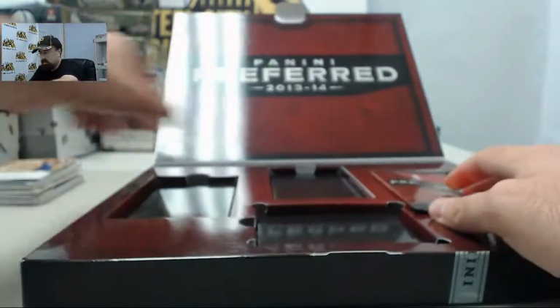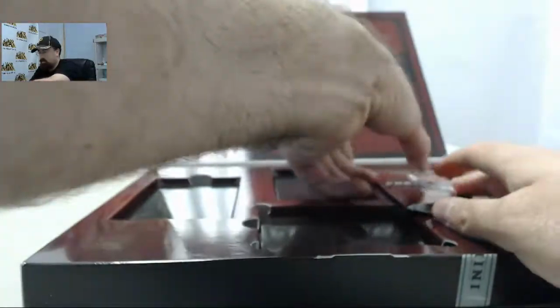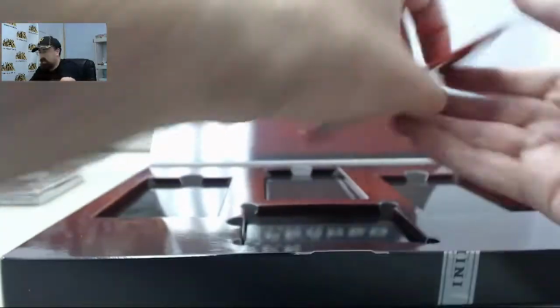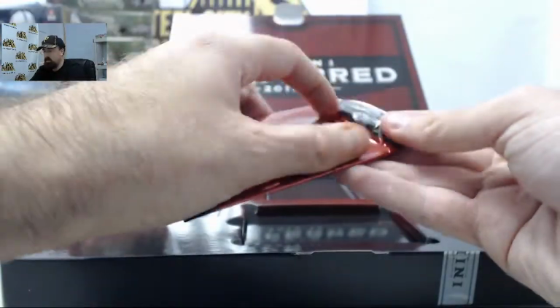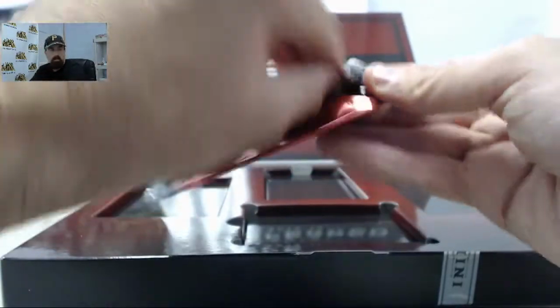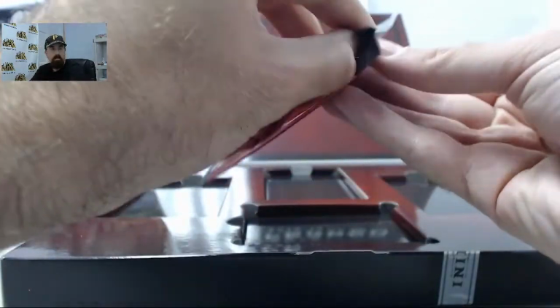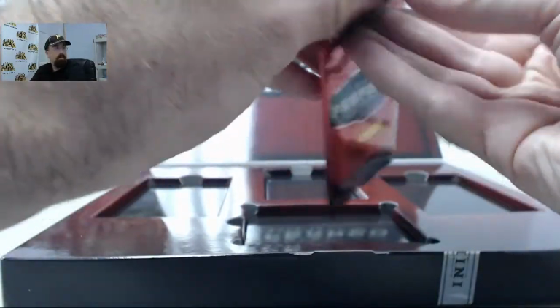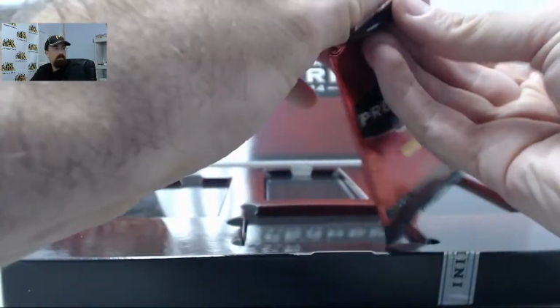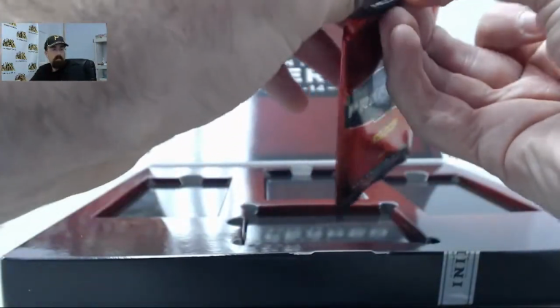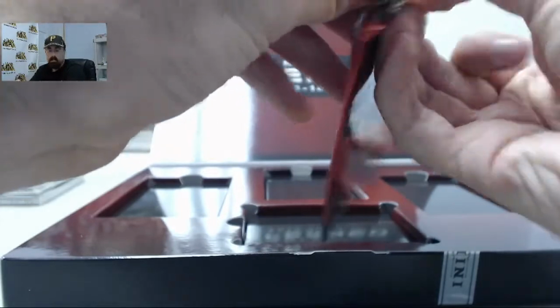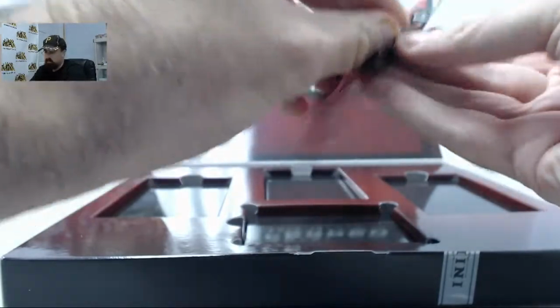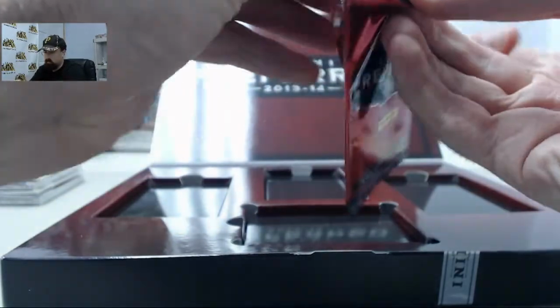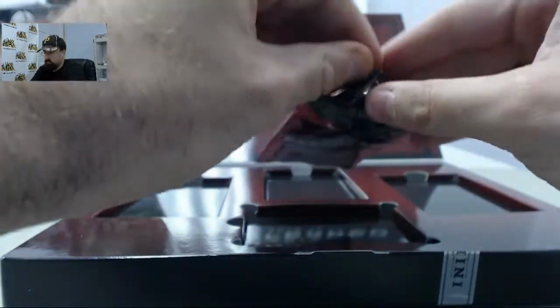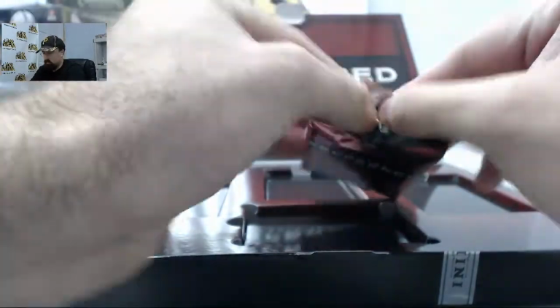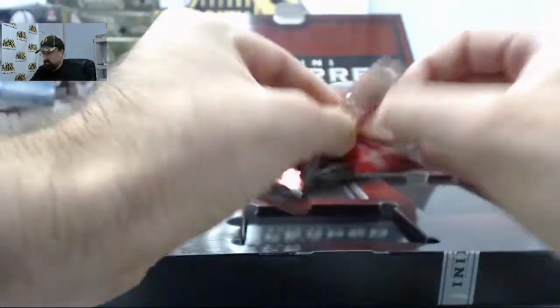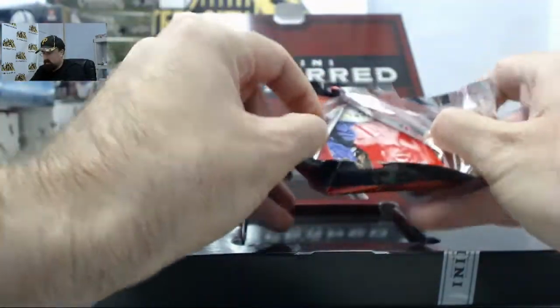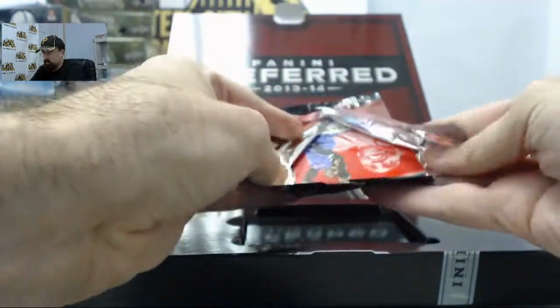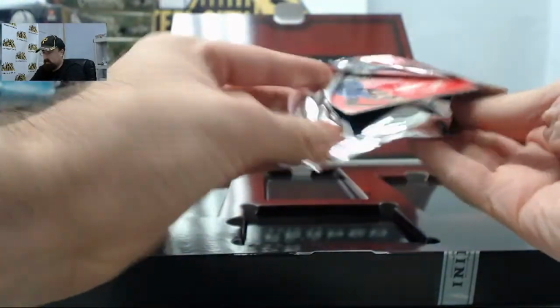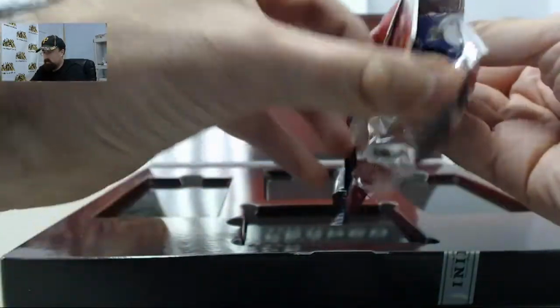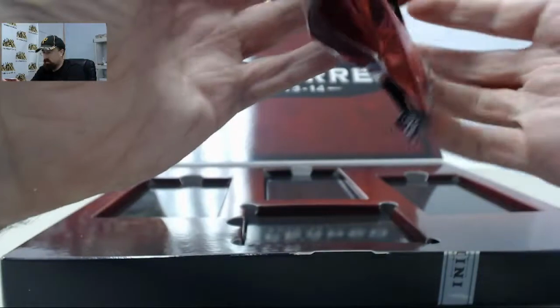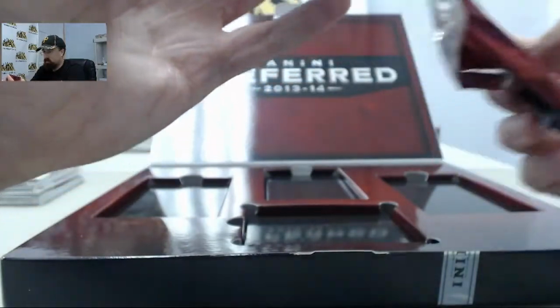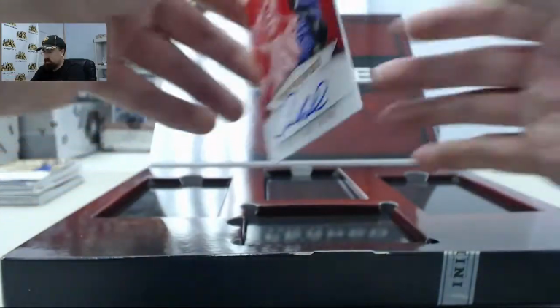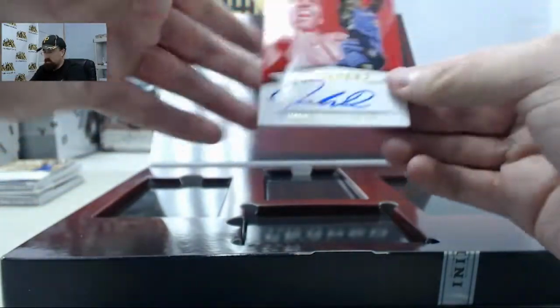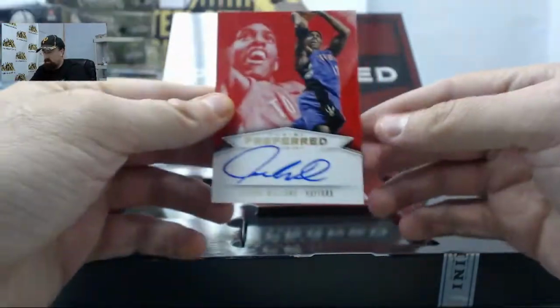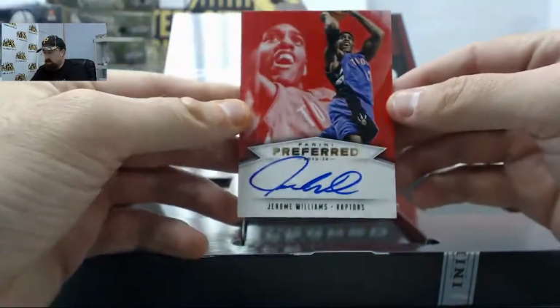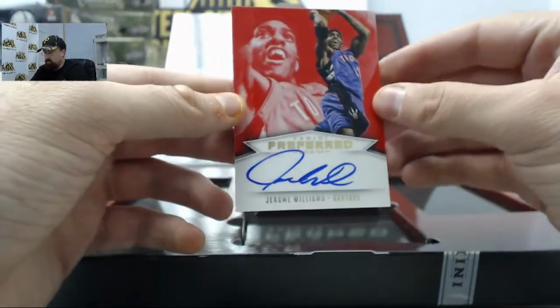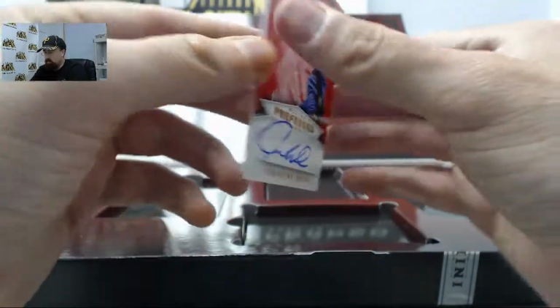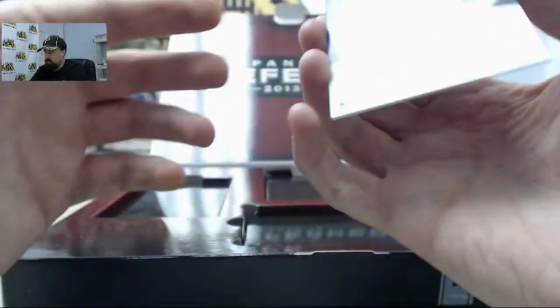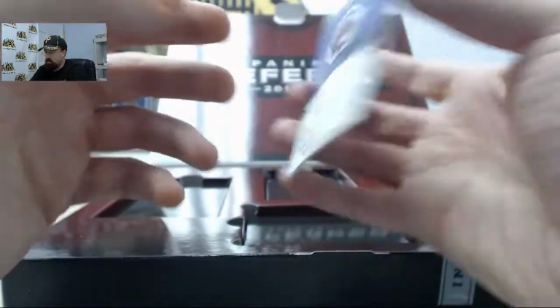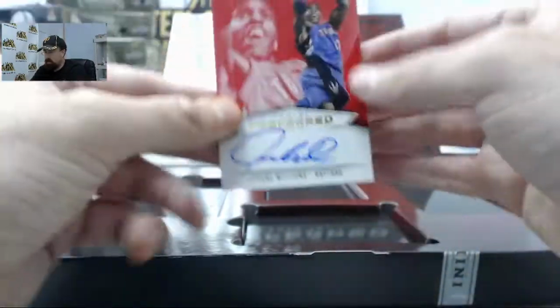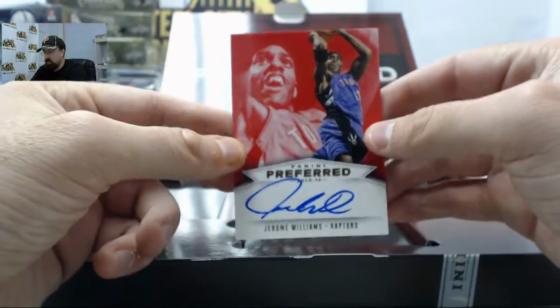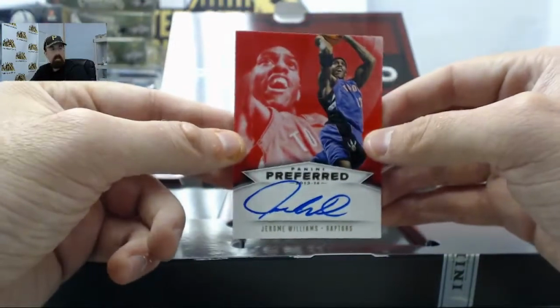Final pack here of box number 2 of 4. Jerome Williams for the Toronto Raptors, 17 of 99.